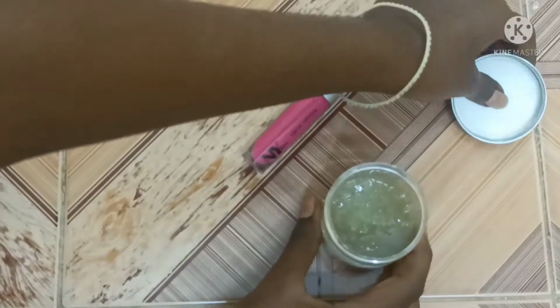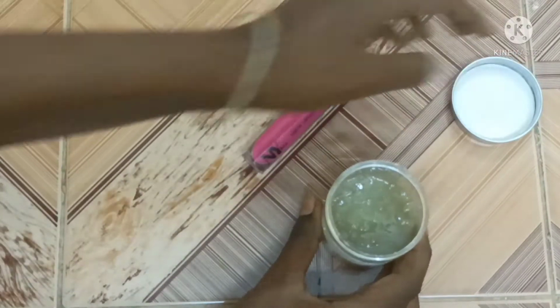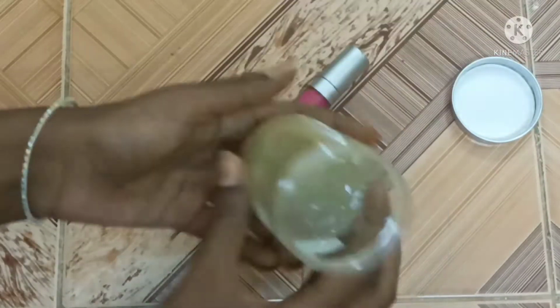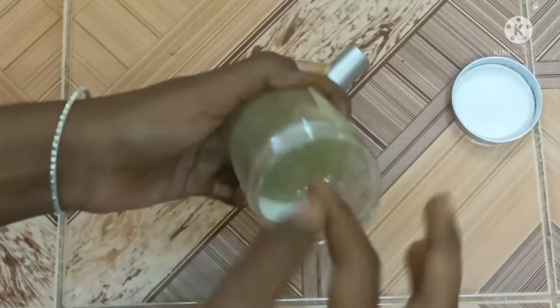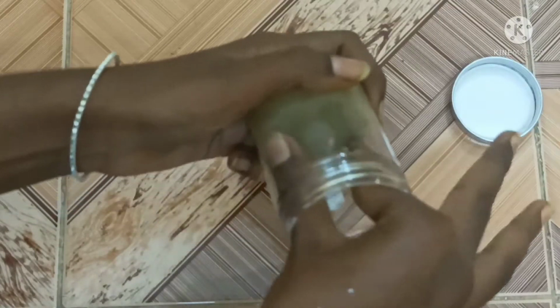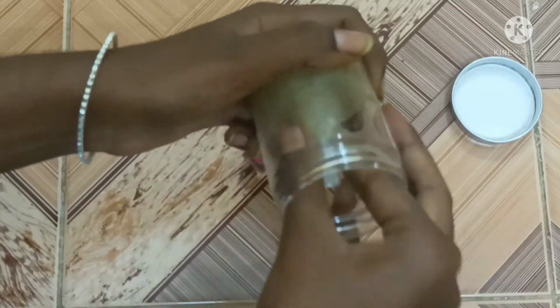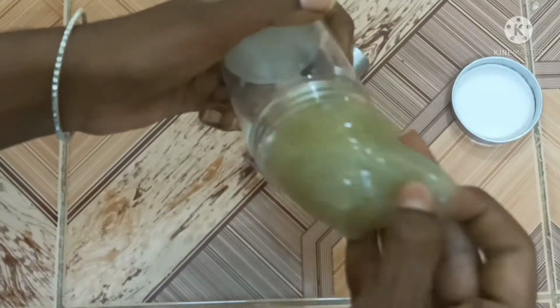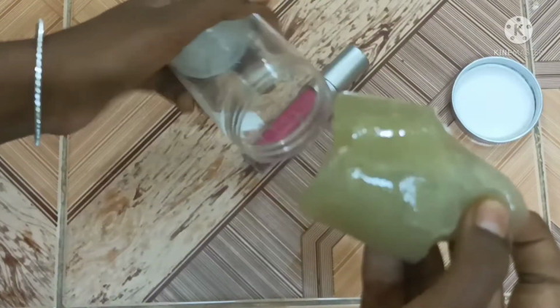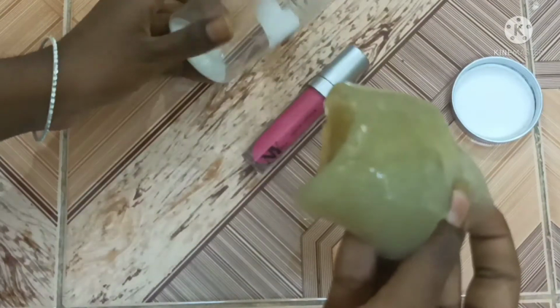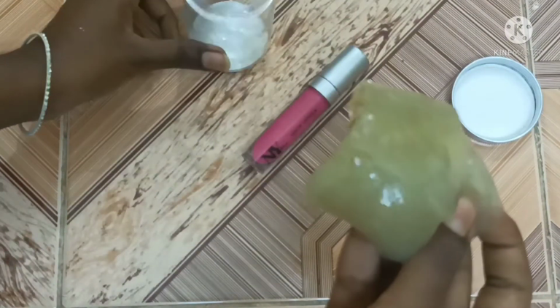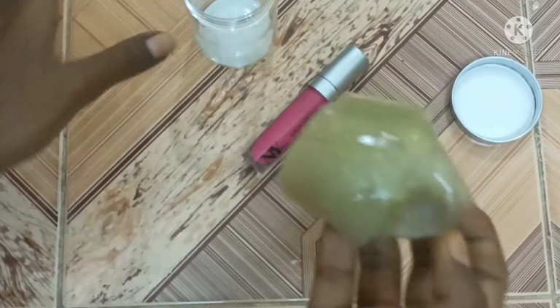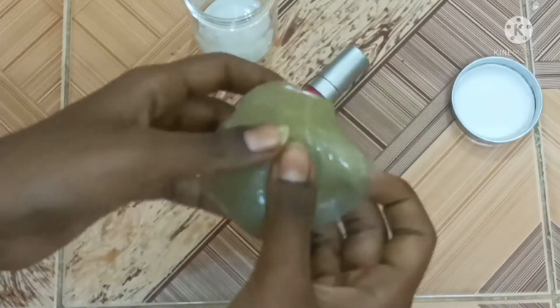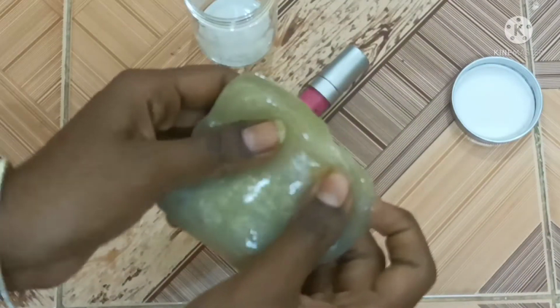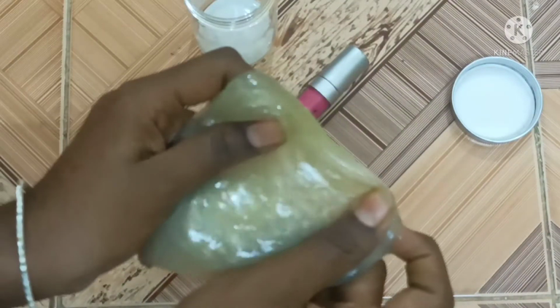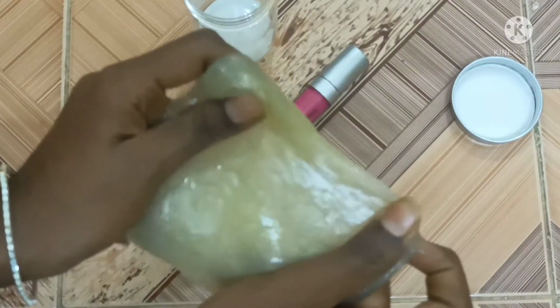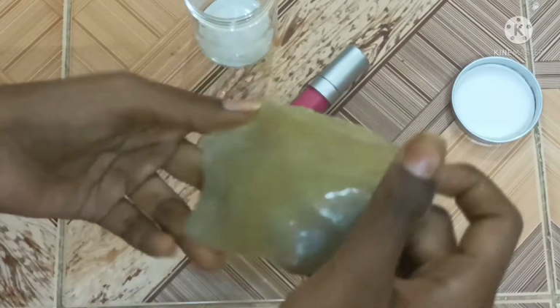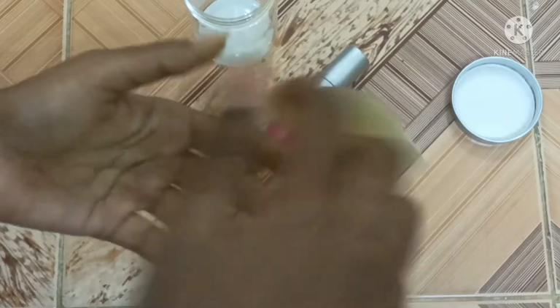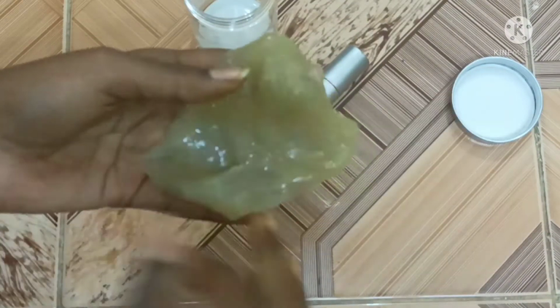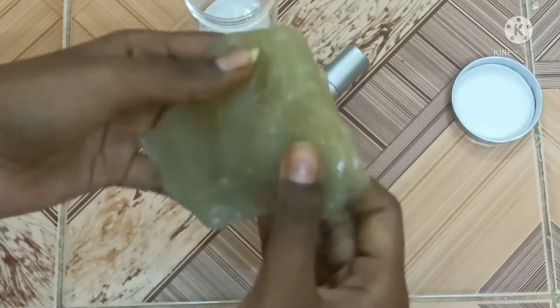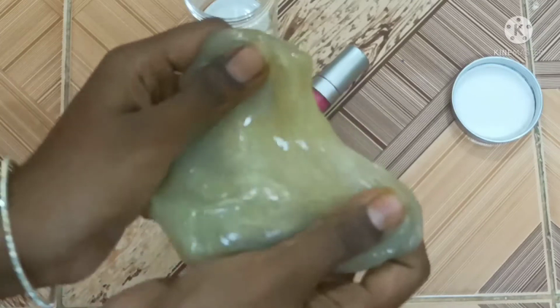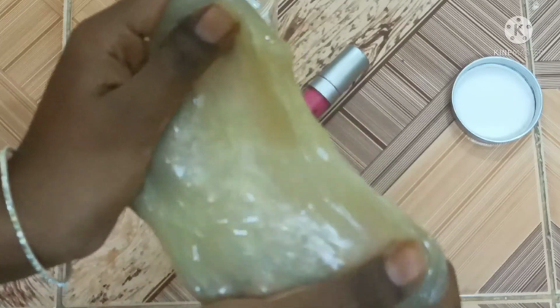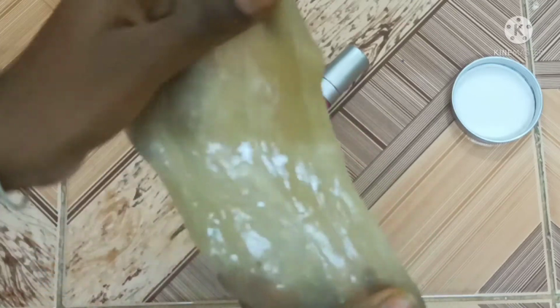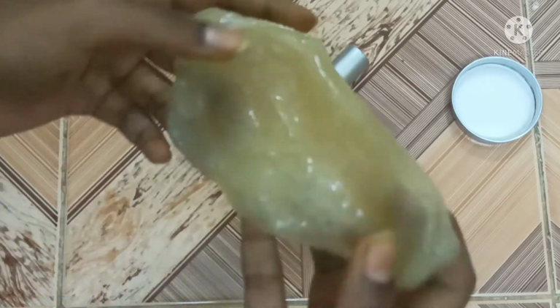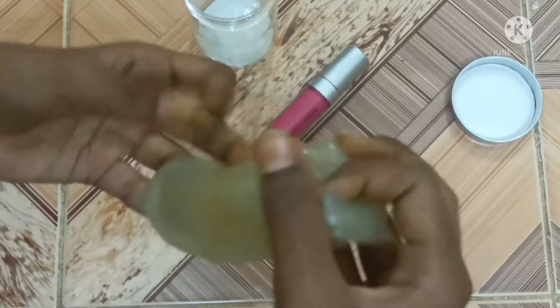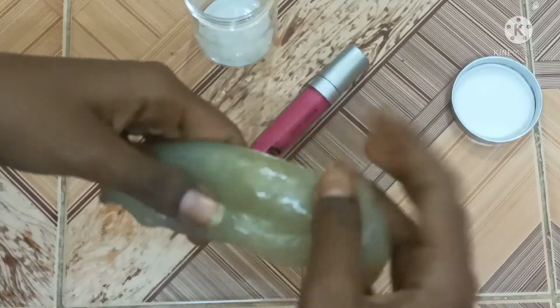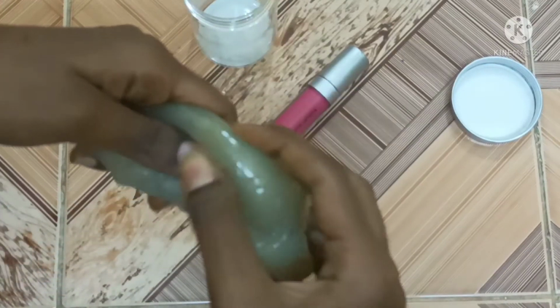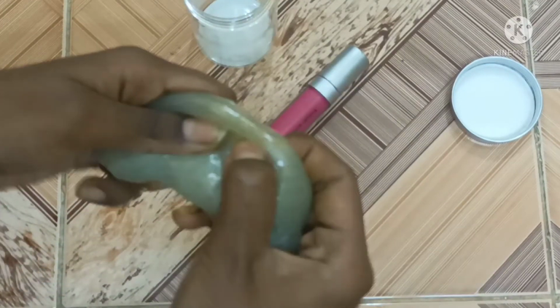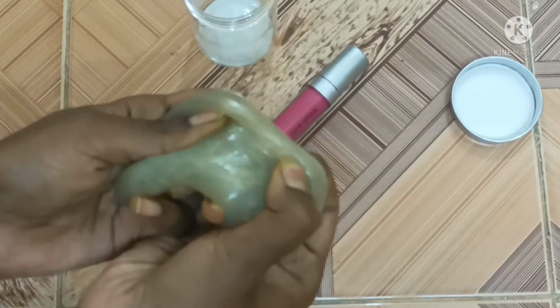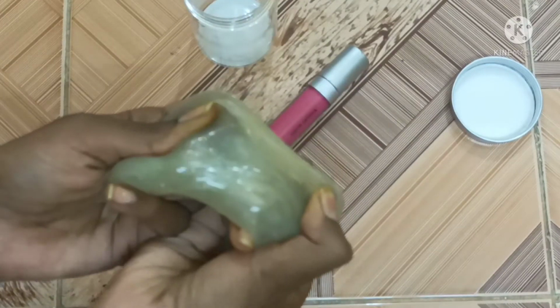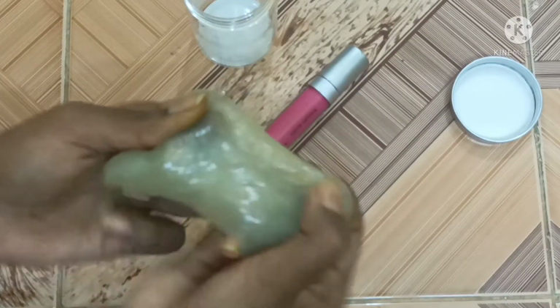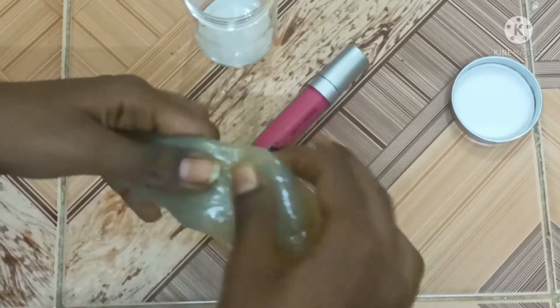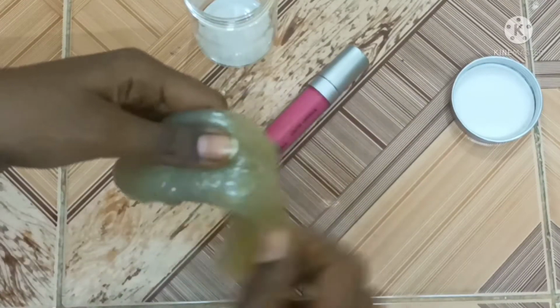If you are watching this slime, I will review this clear slime. If you are watching the color, you will change the color.